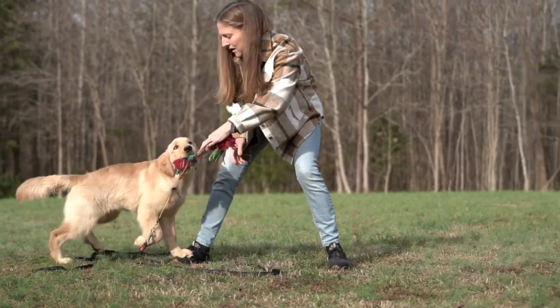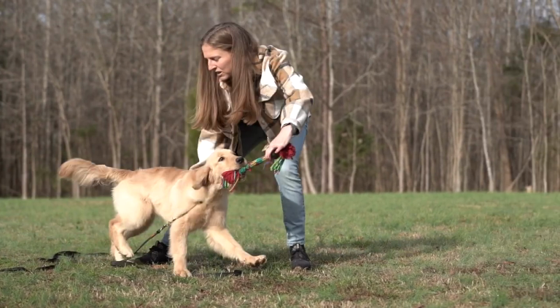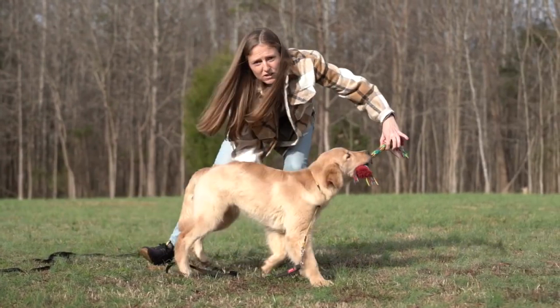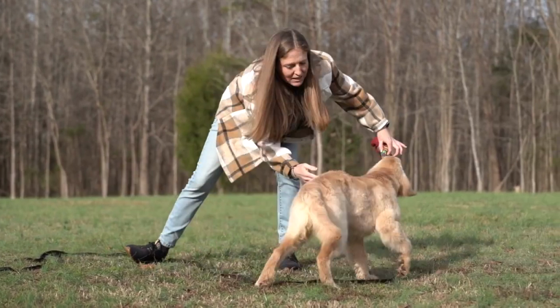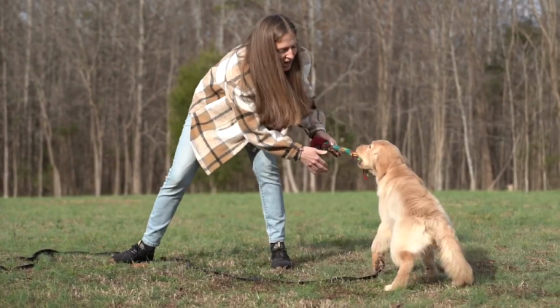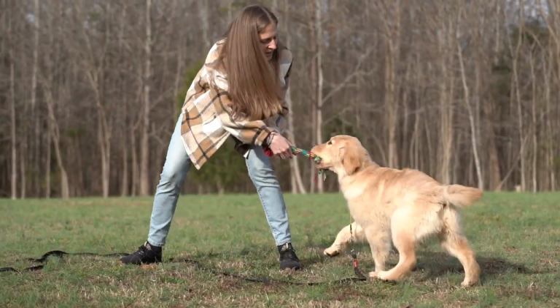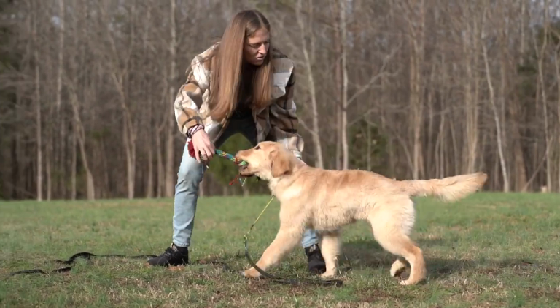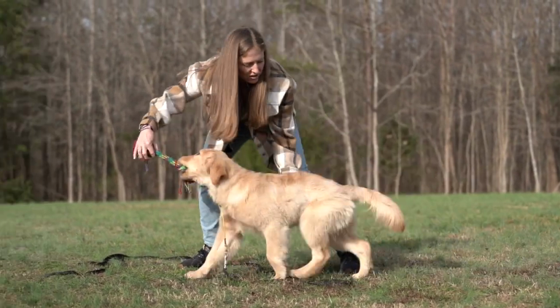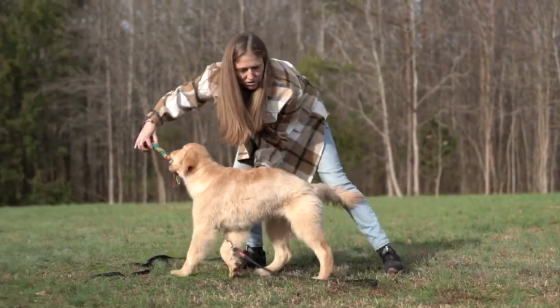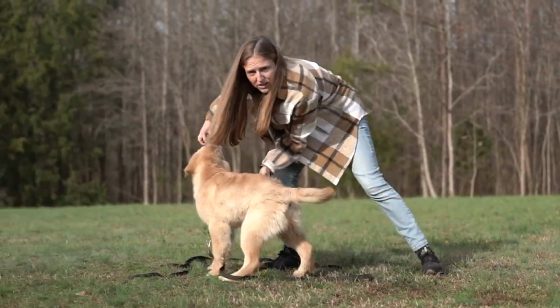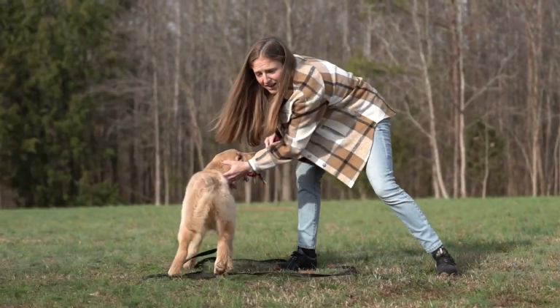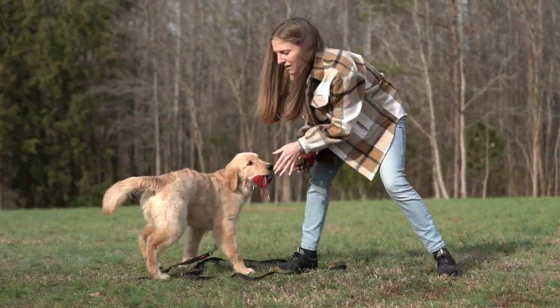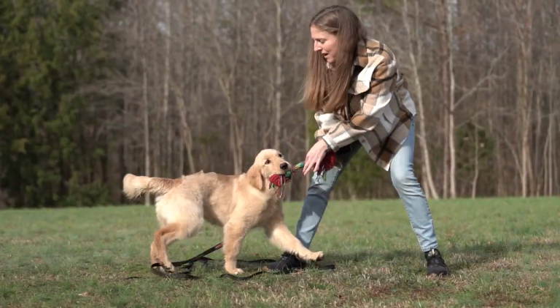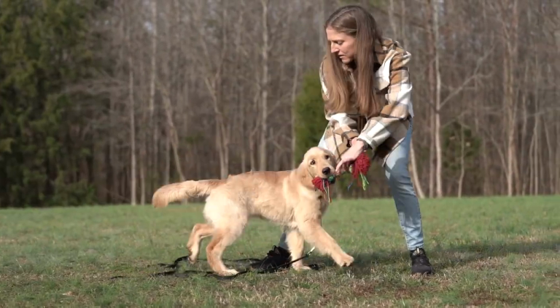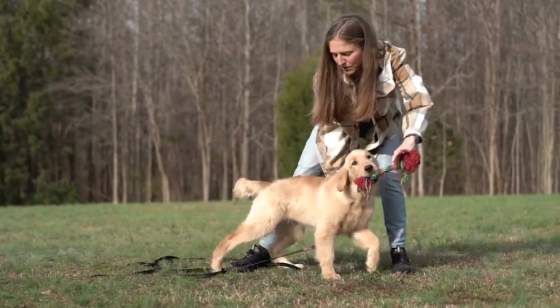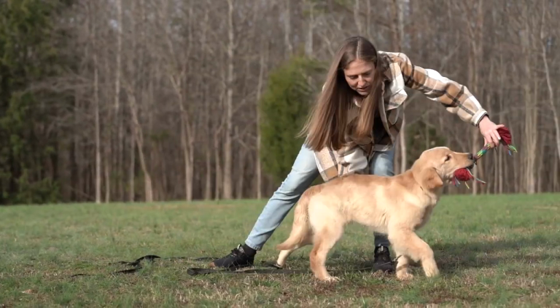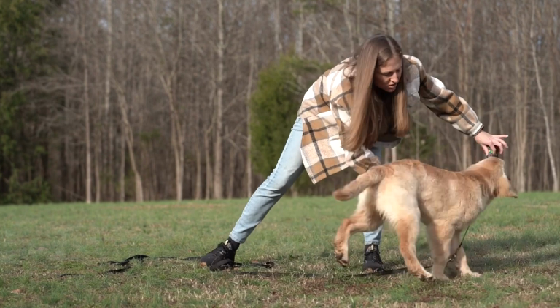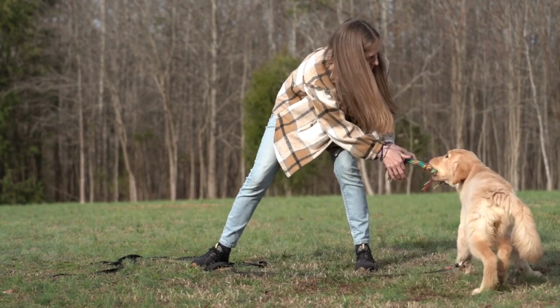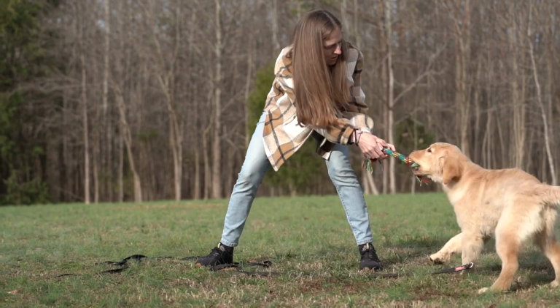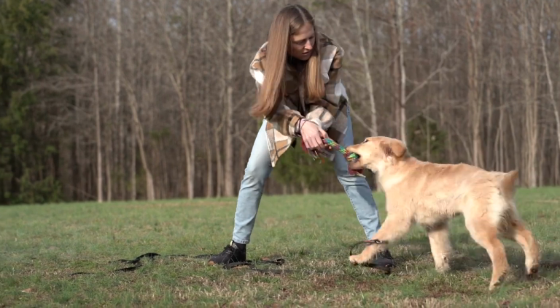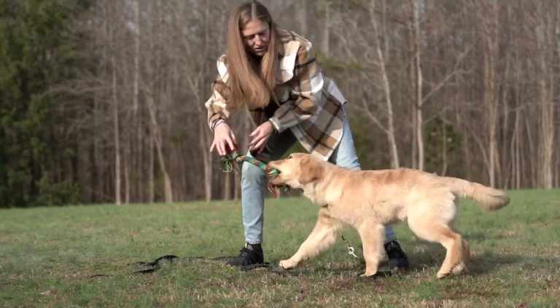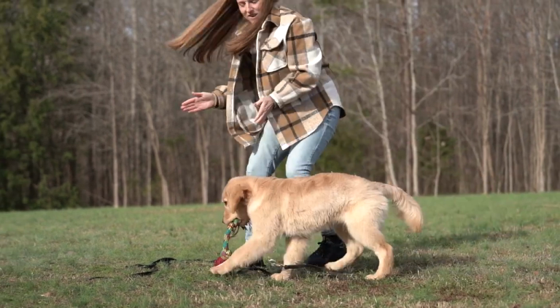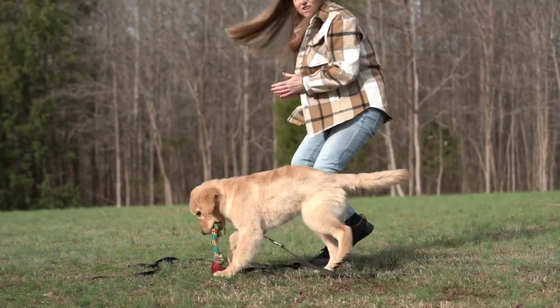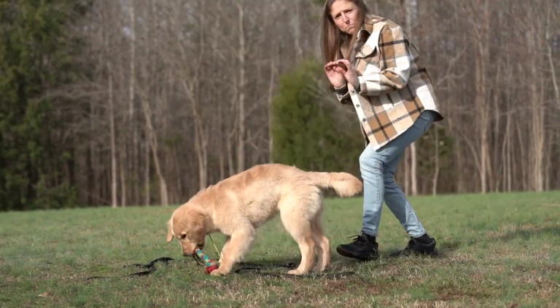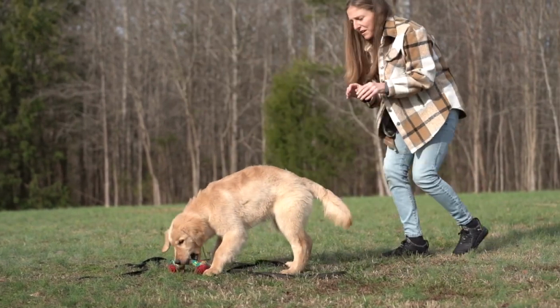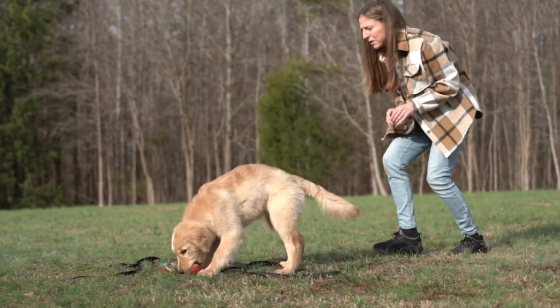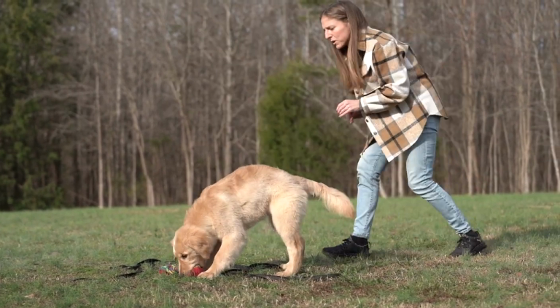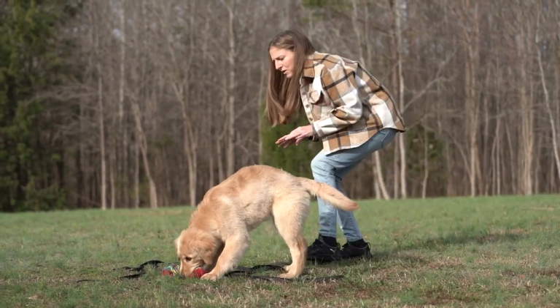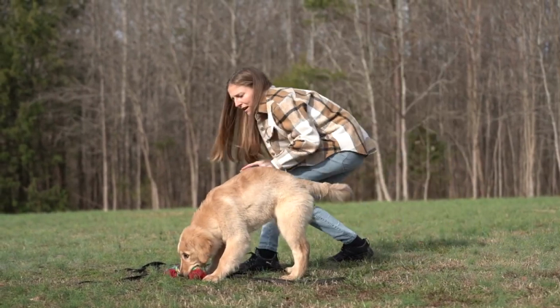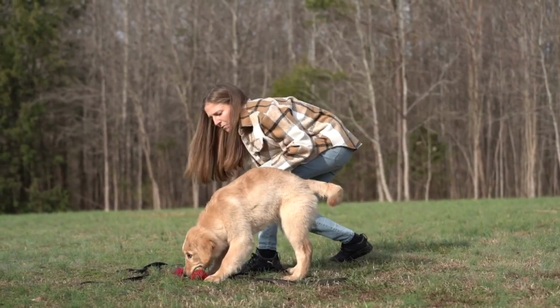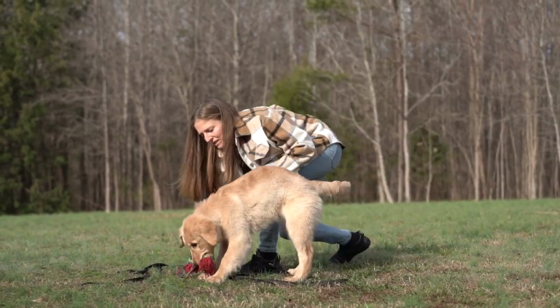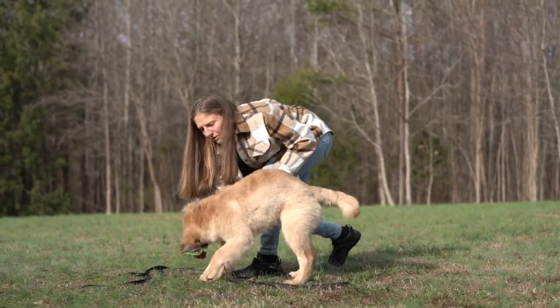We can do a little hip check — just touching their rear end. That adds a little bit of pressure. She bit a little bit more into it.